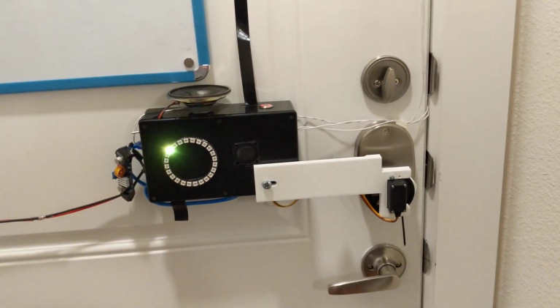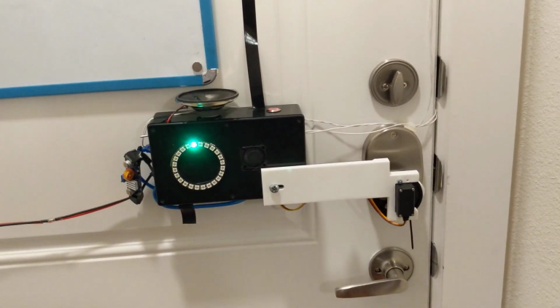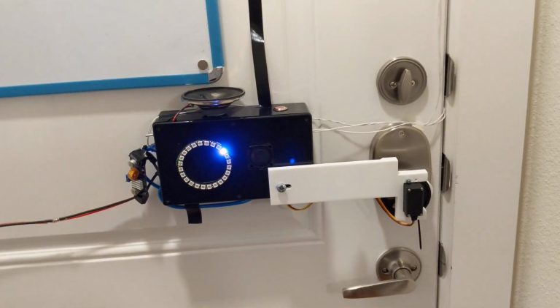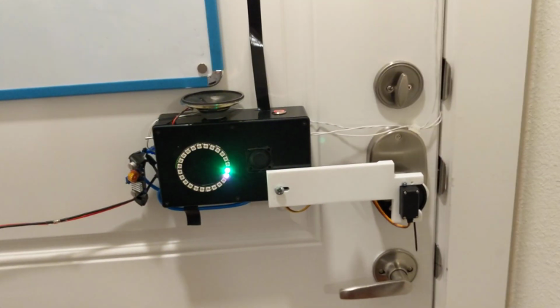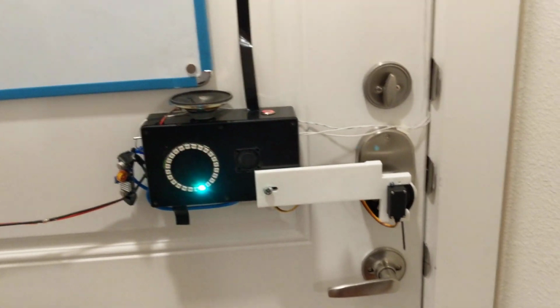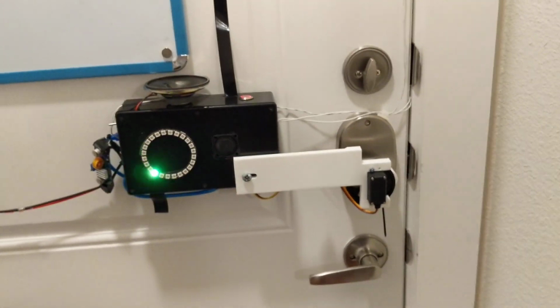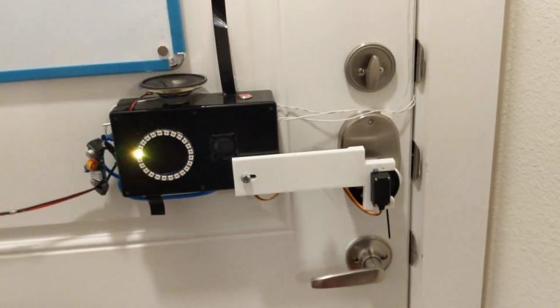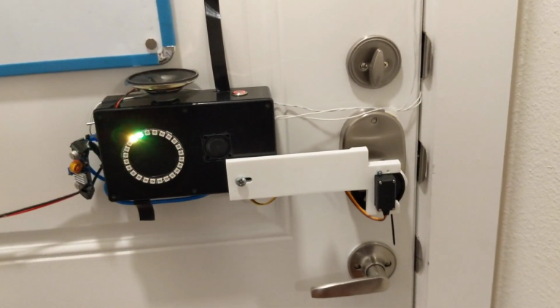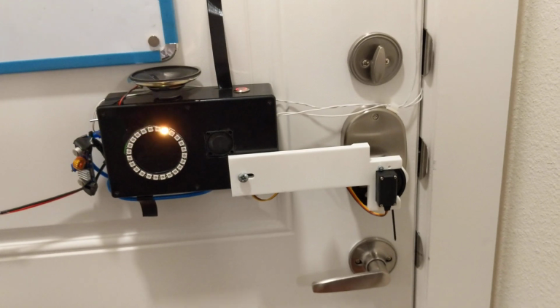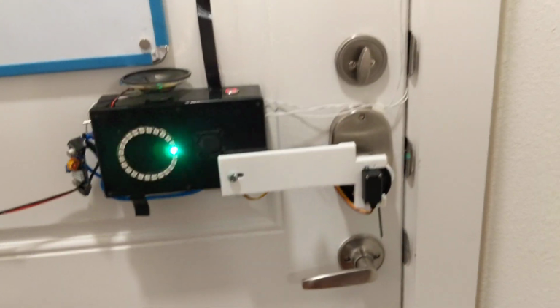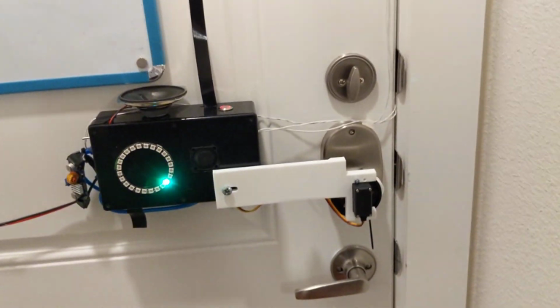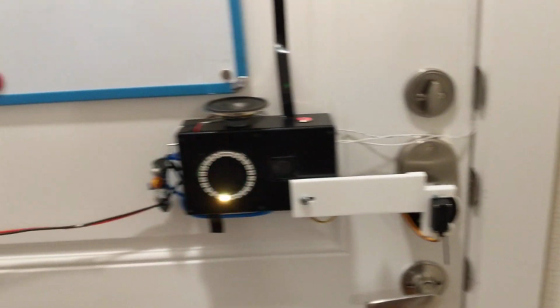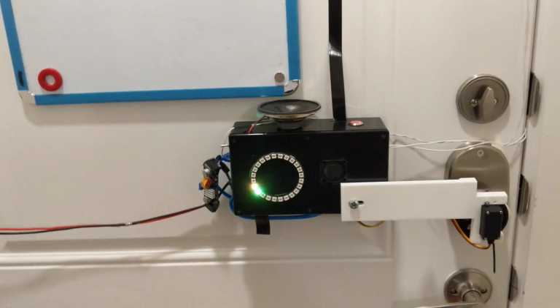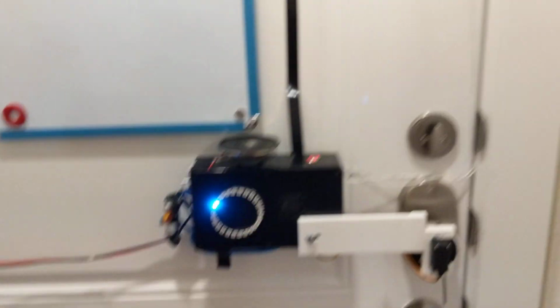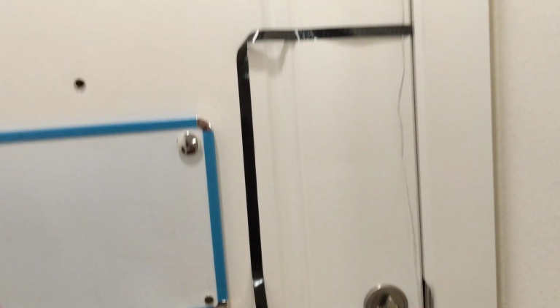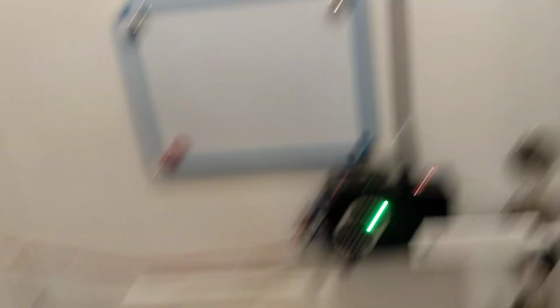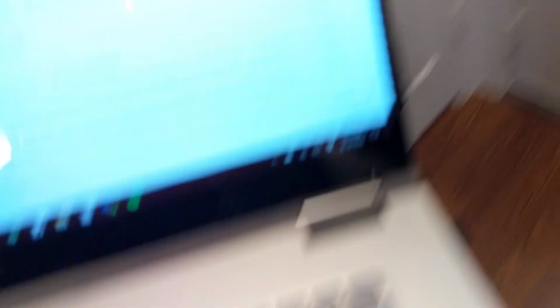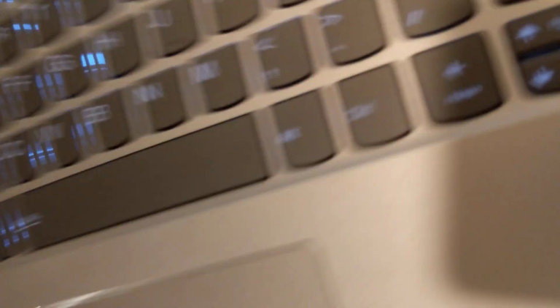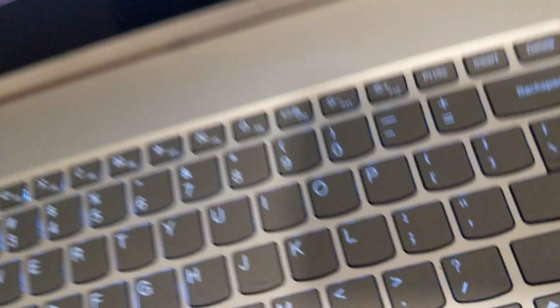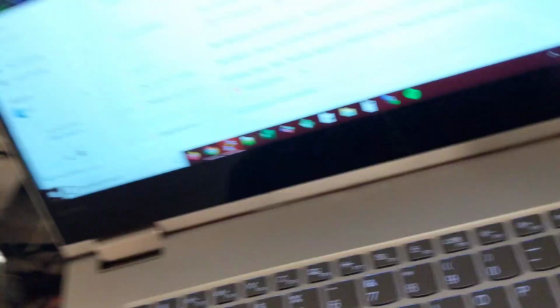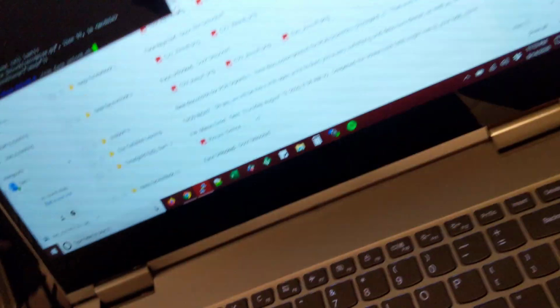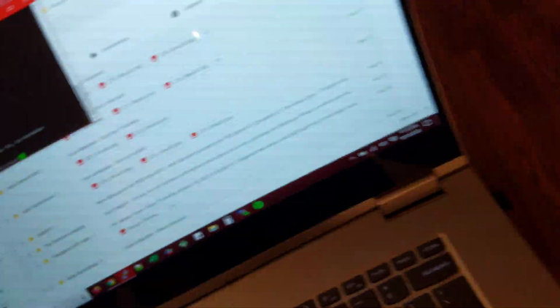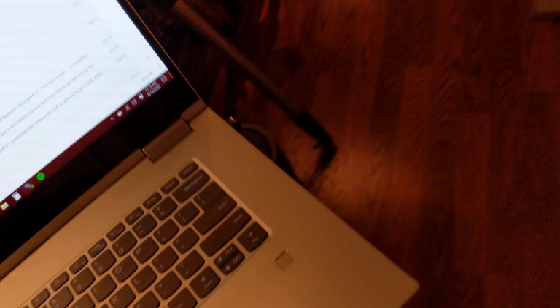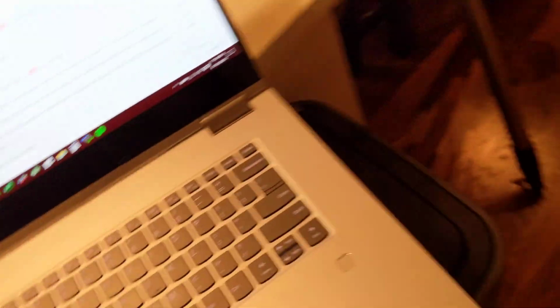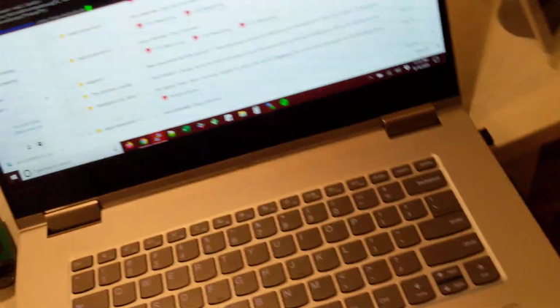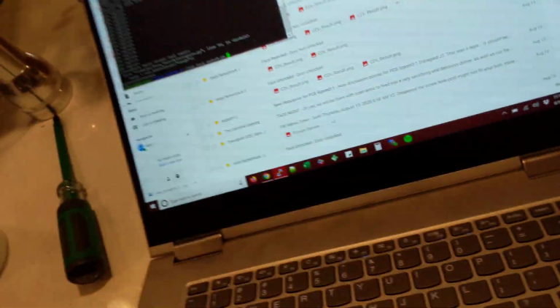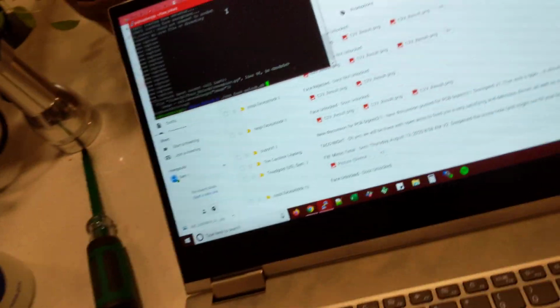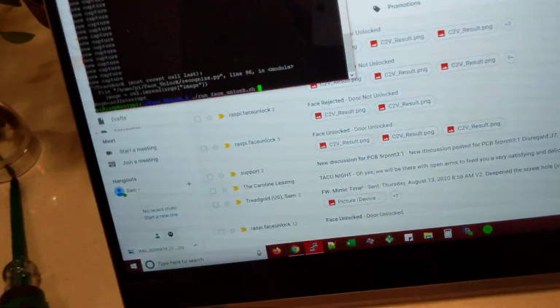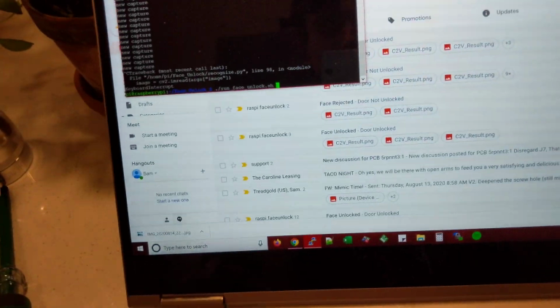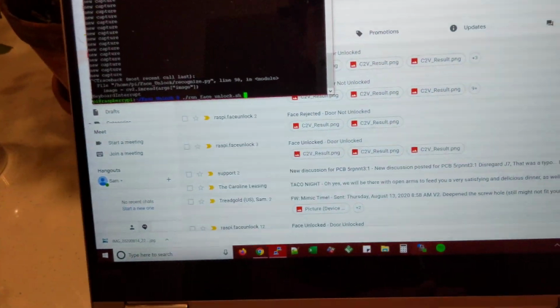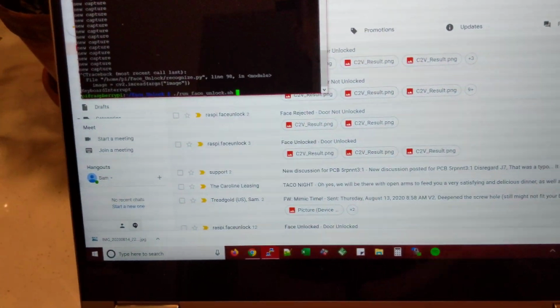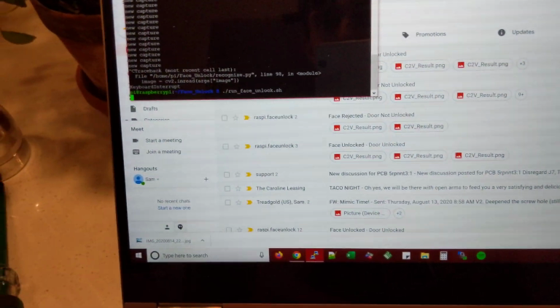So now I just have to stand in front of my door and it automatically opens. Let's see it in action. I don't have it set to run on startup right now so let me just fire up the script.